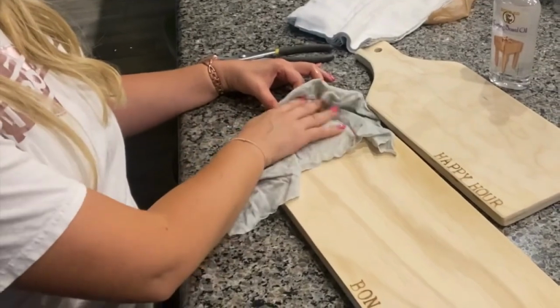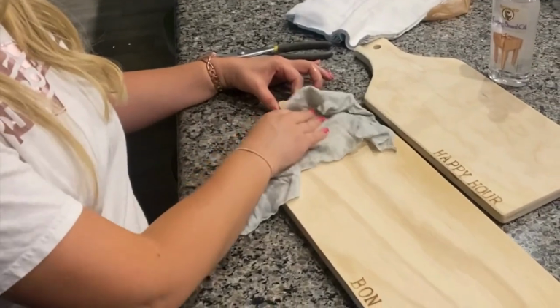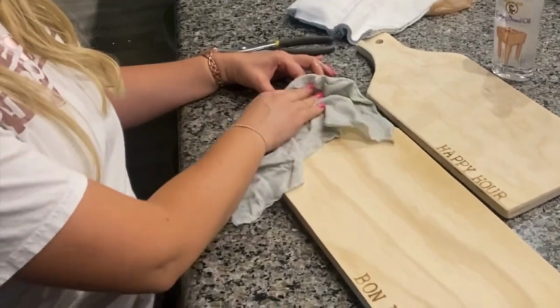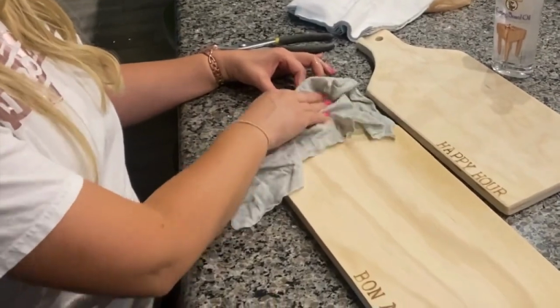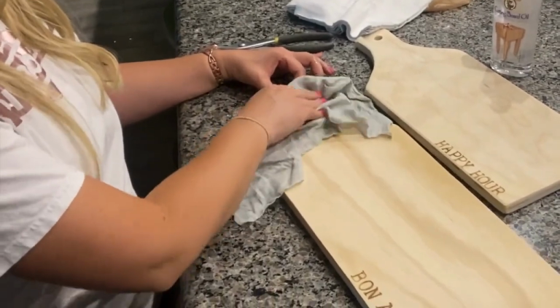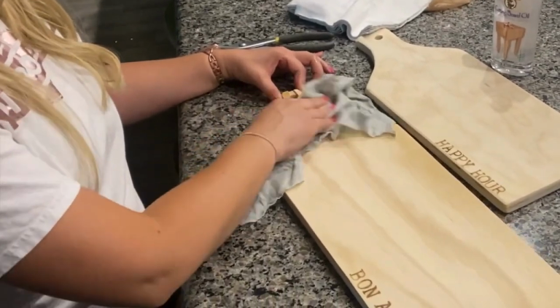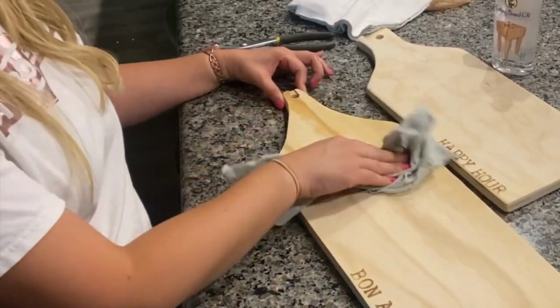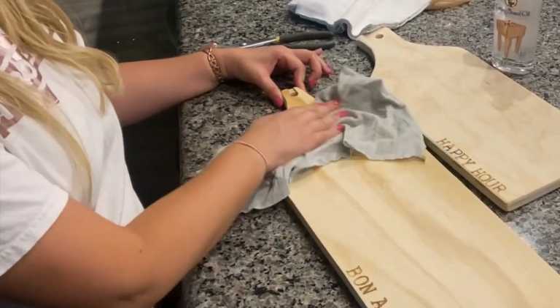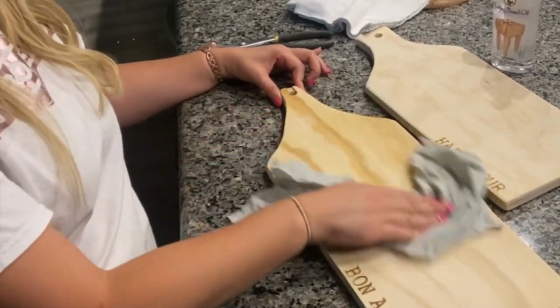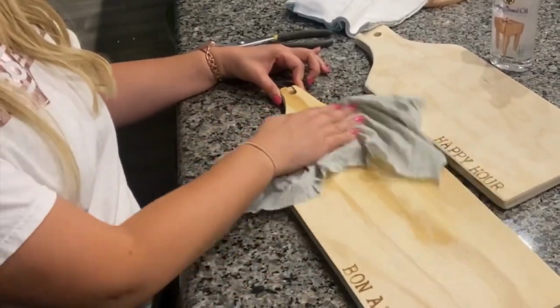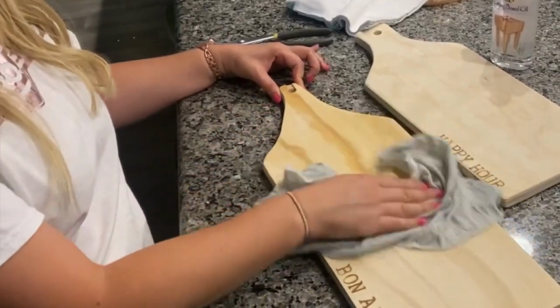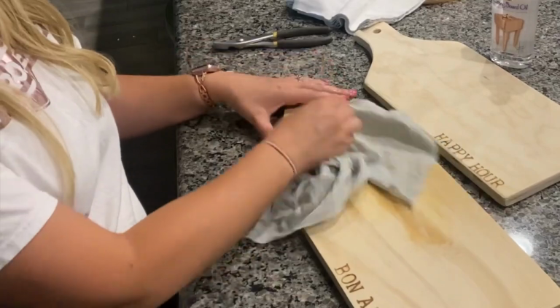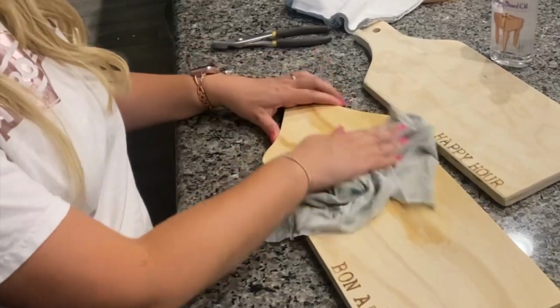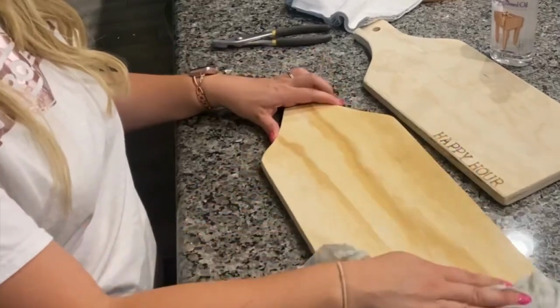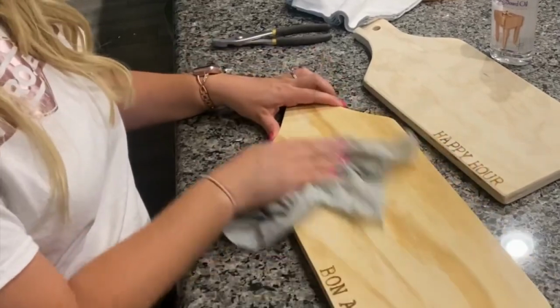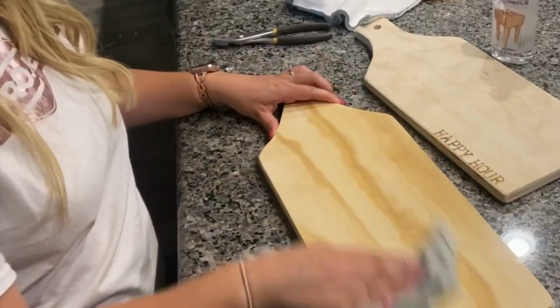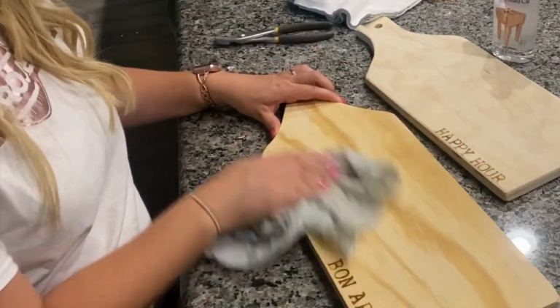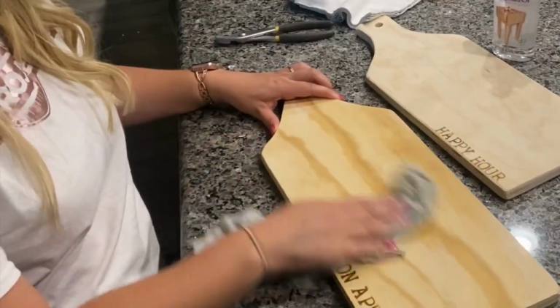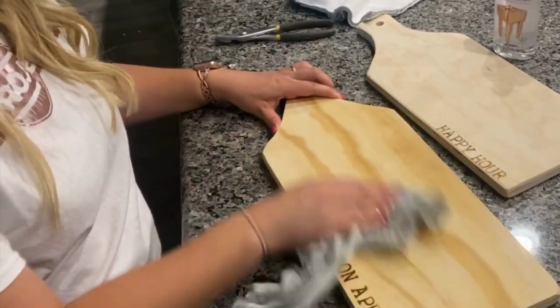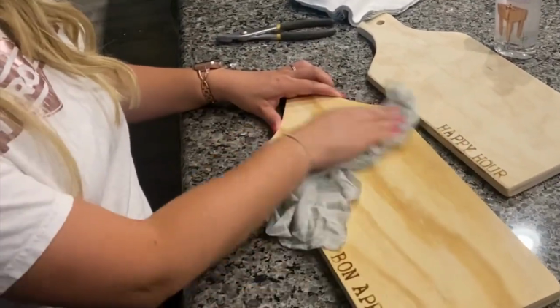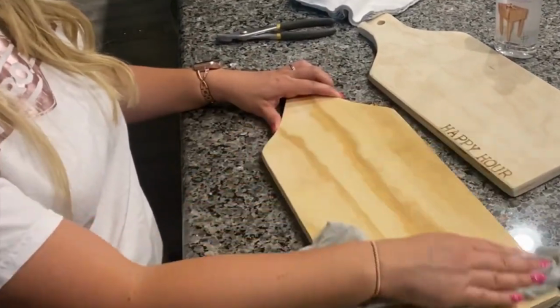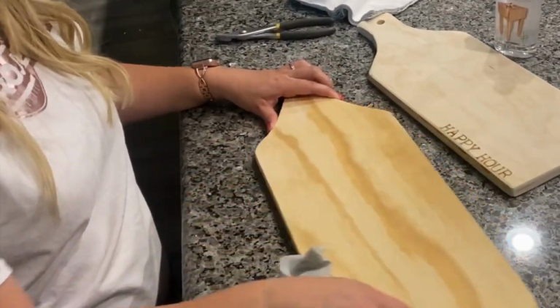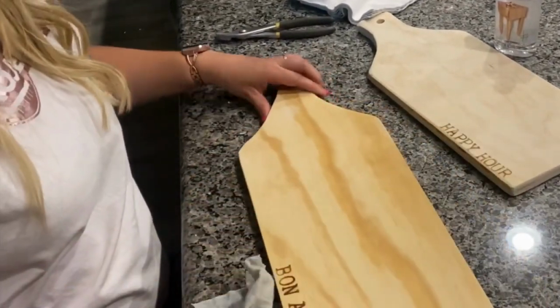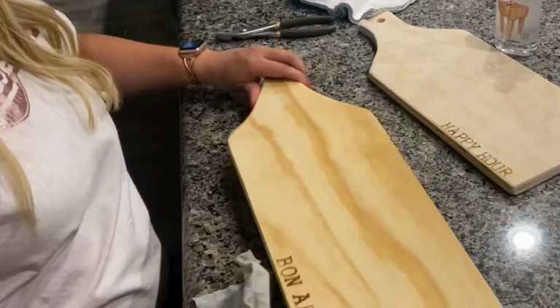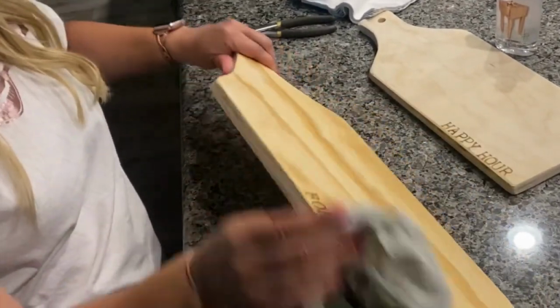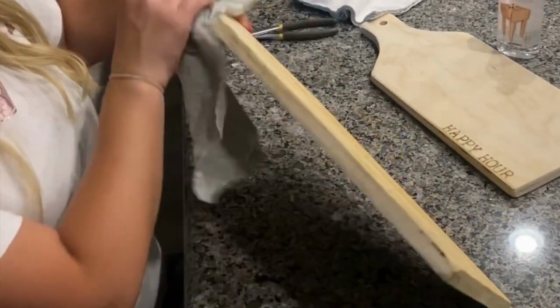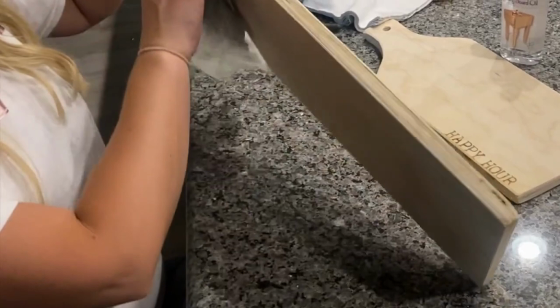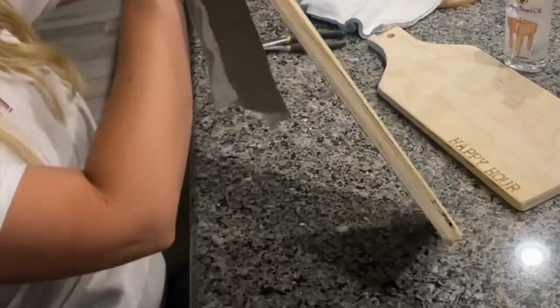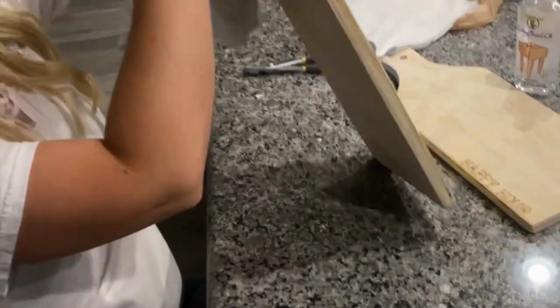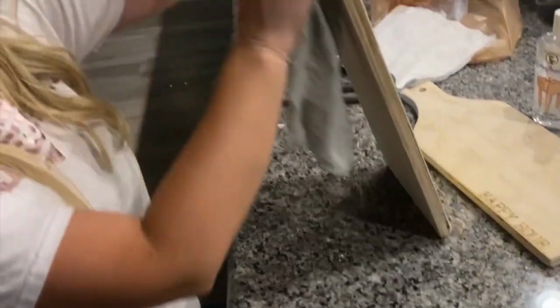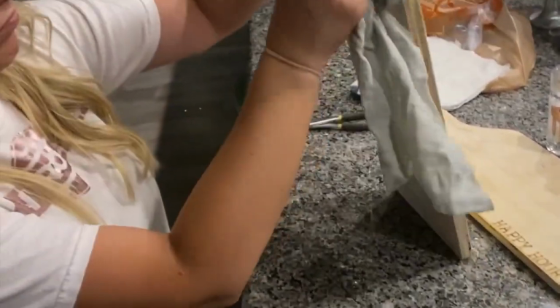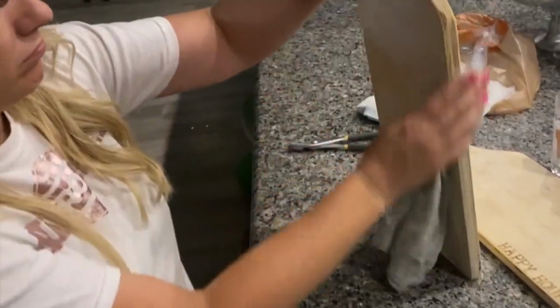Next, you're just wetting a clean rag with water and you're going to get rid of all that sawdust that might still be on there. I went through and did this two times on each board.